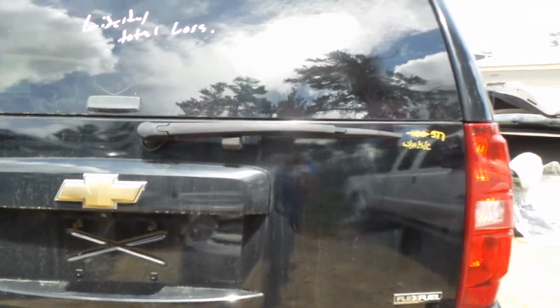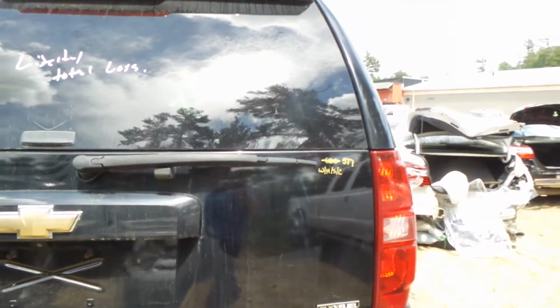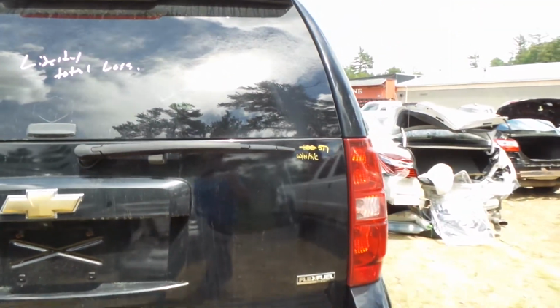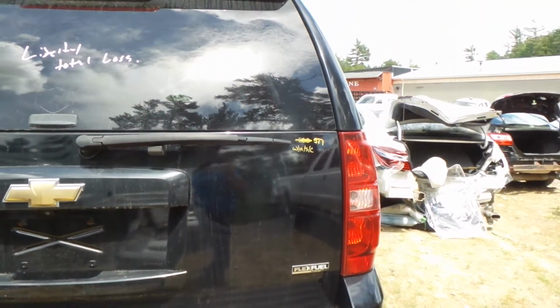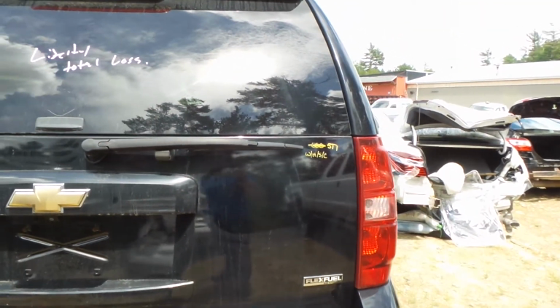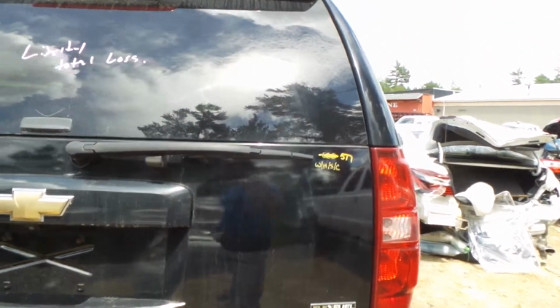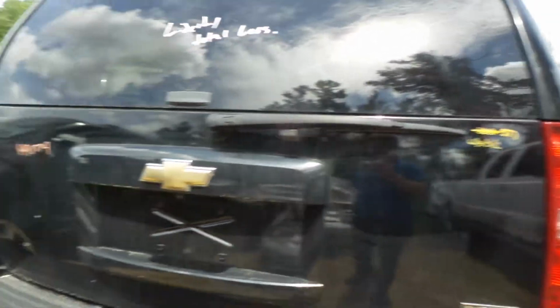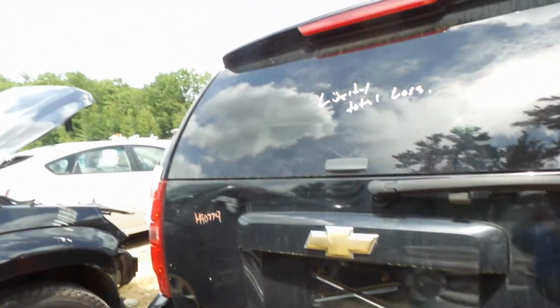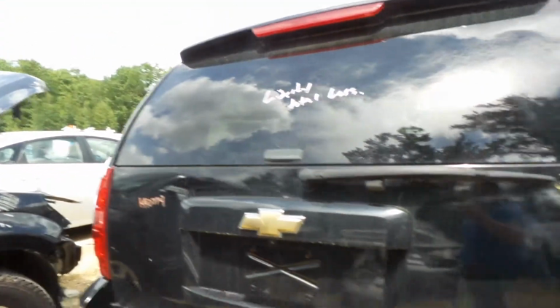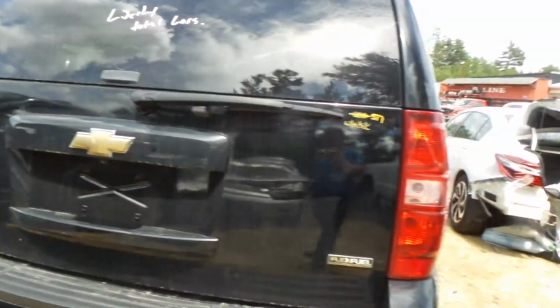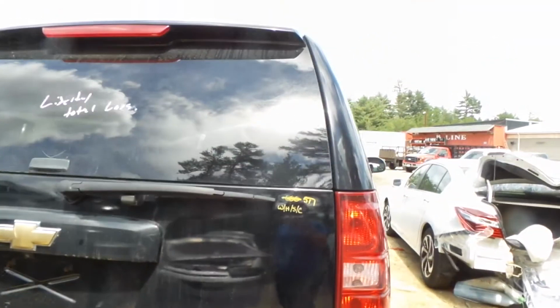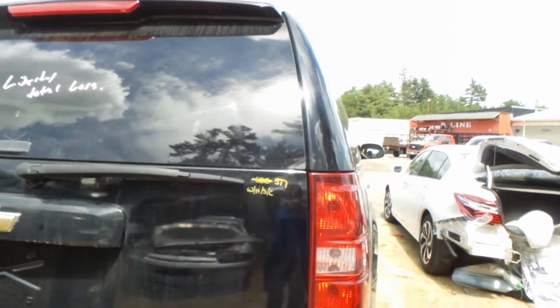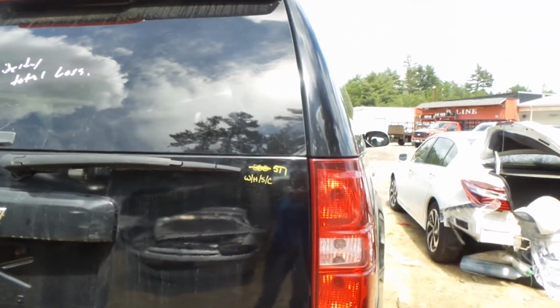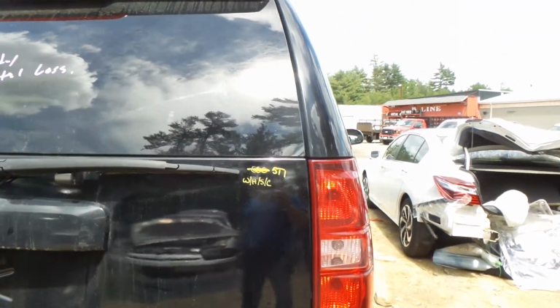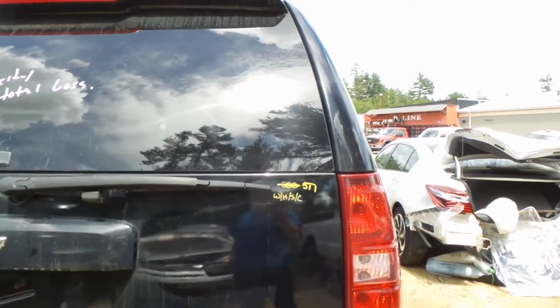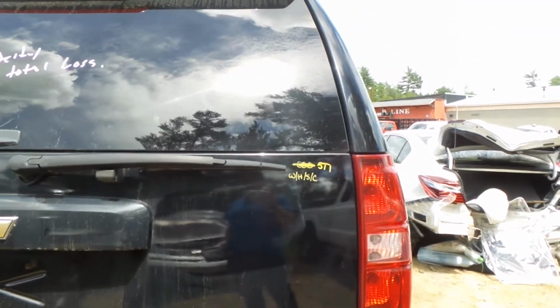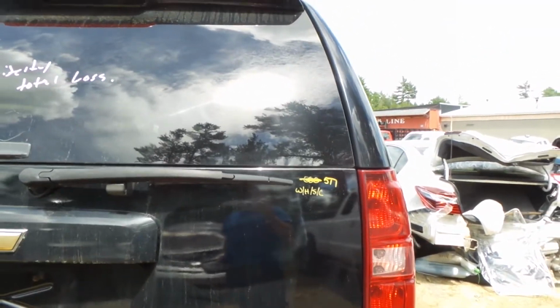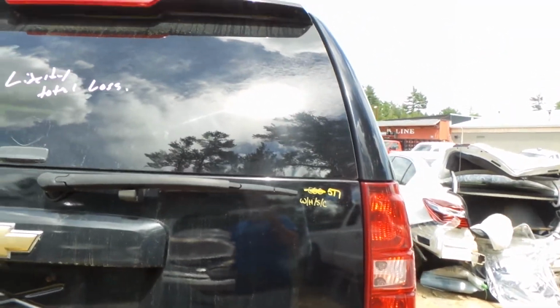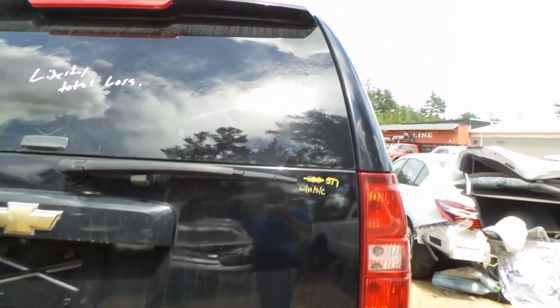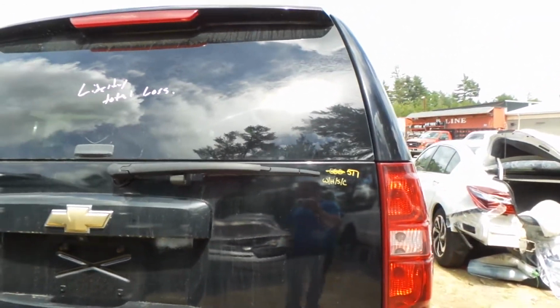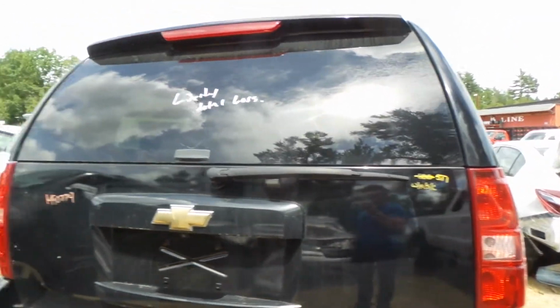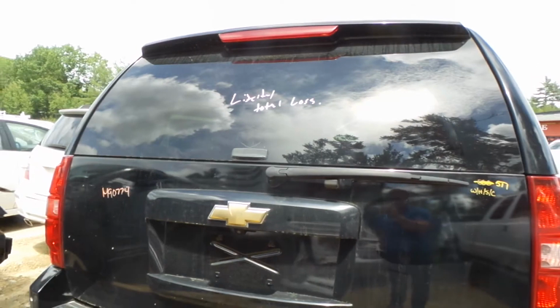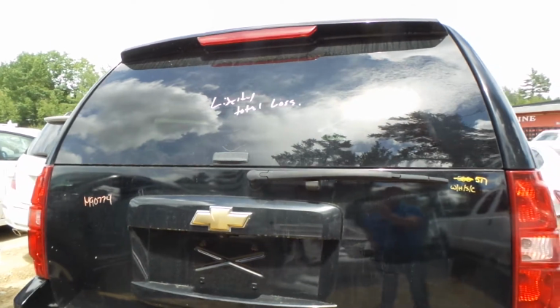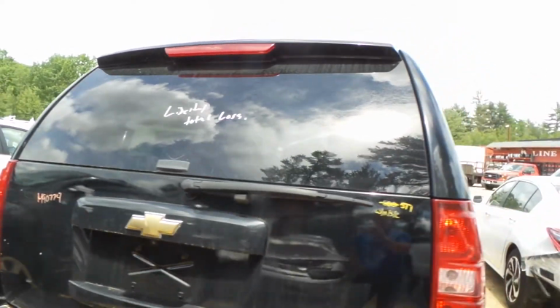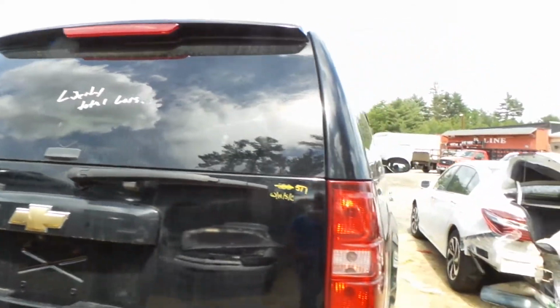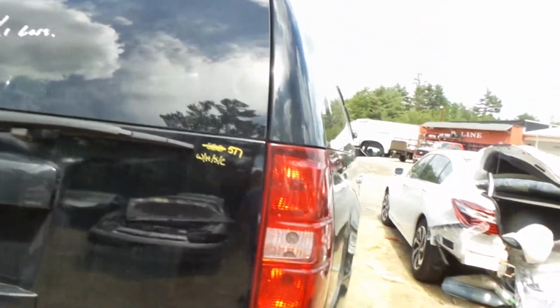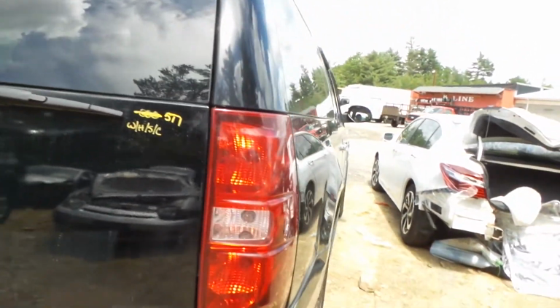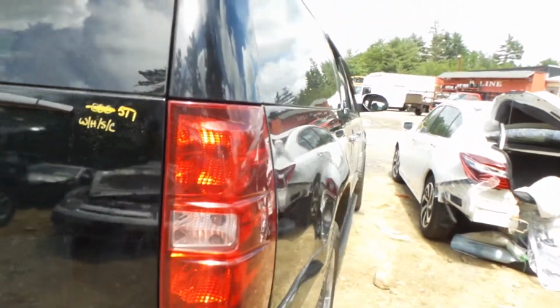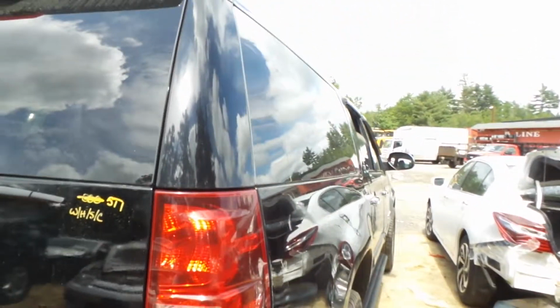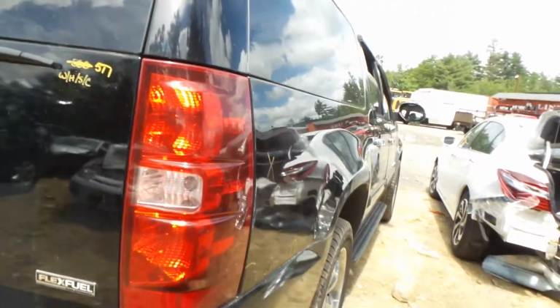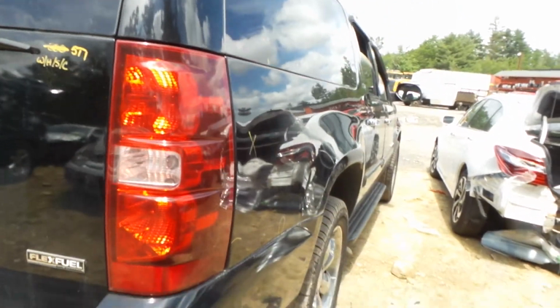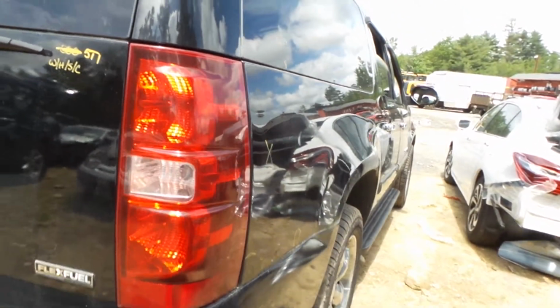Looks like the liftgate on this has a couple of paint blemishes, but honestly guys it looks real good. That's going to be complete with hinges, with spoiler, with the camera in the back, which is awesome. Right taillight looks real clean.